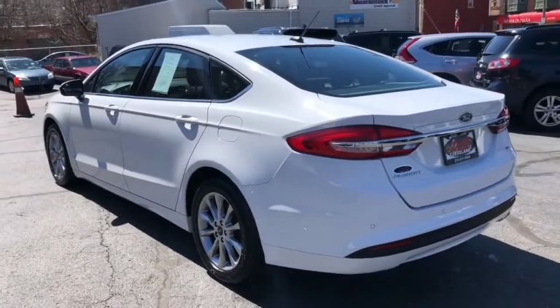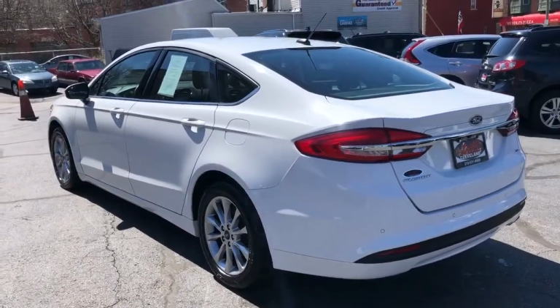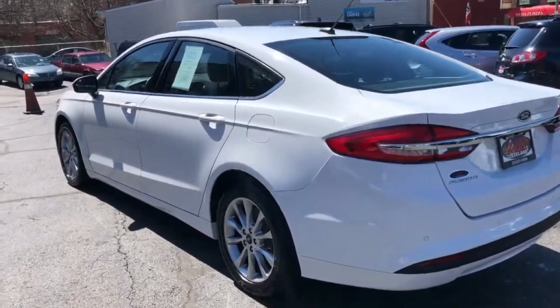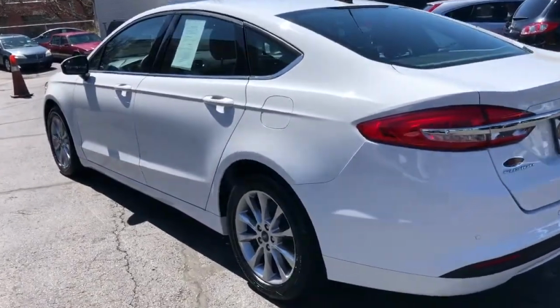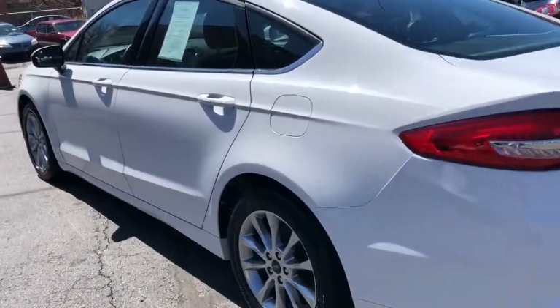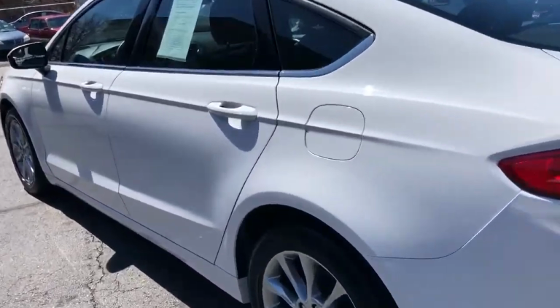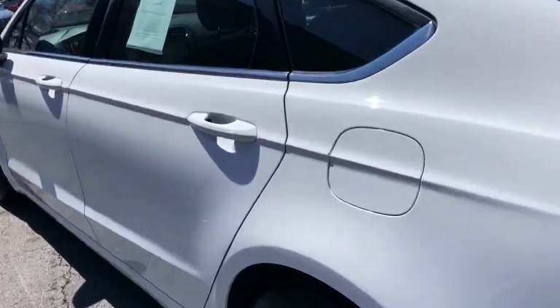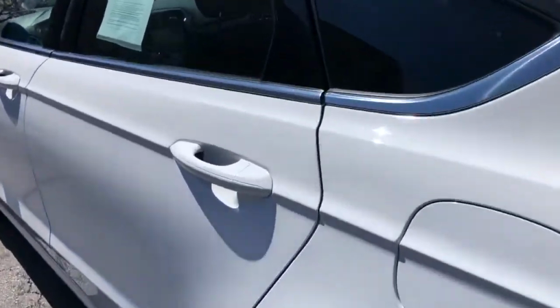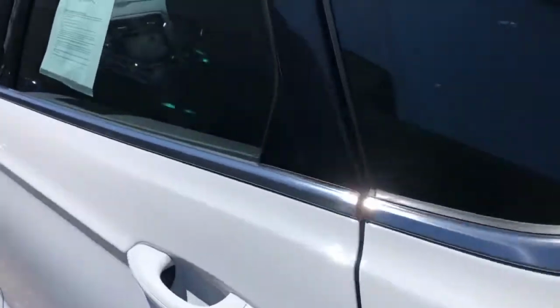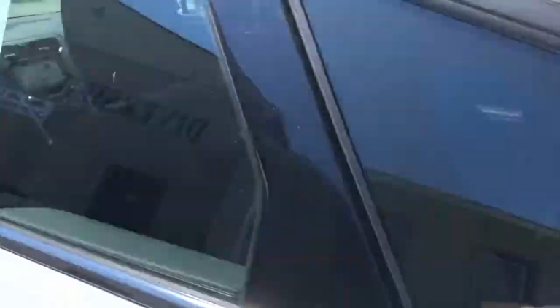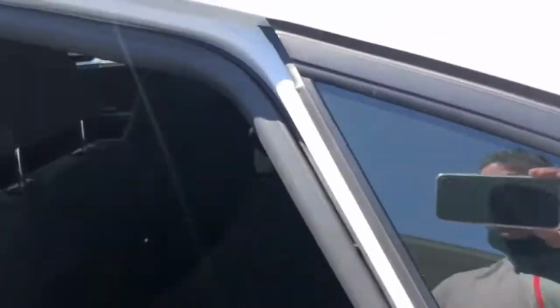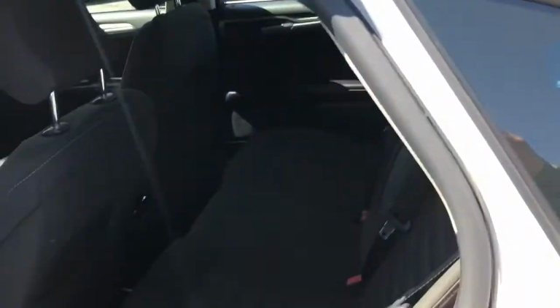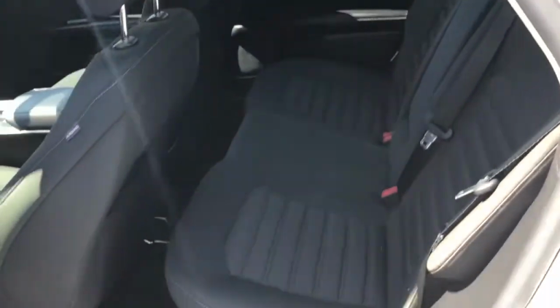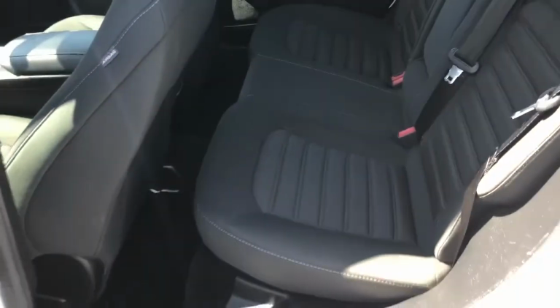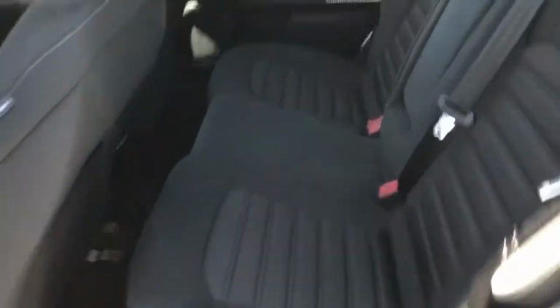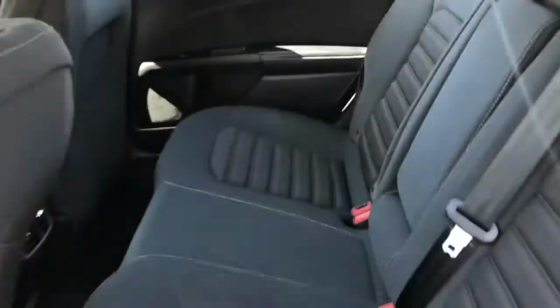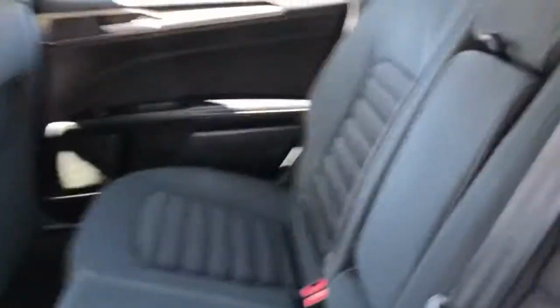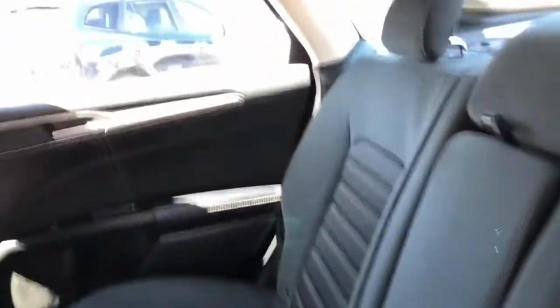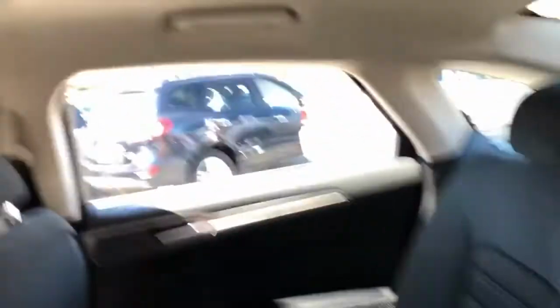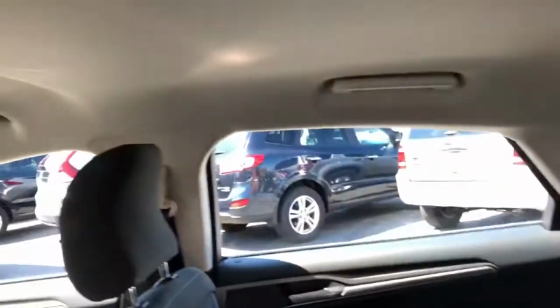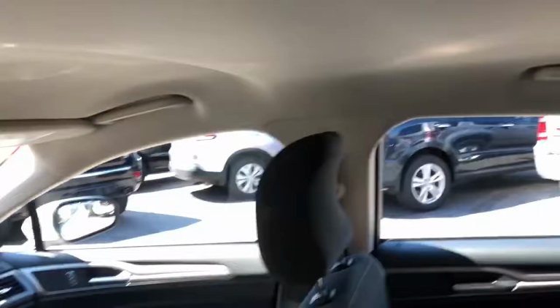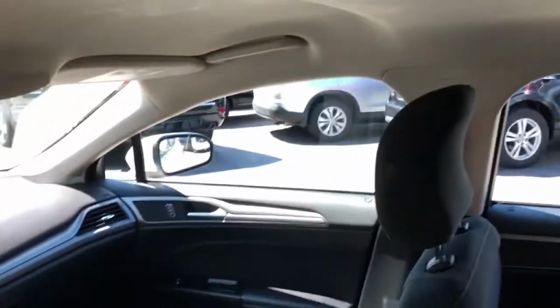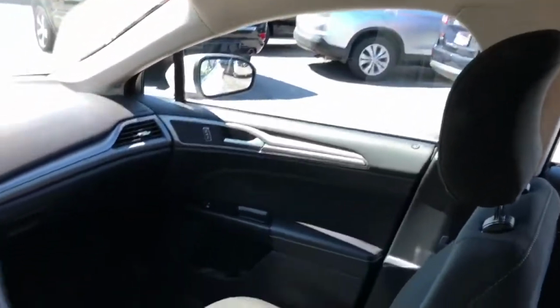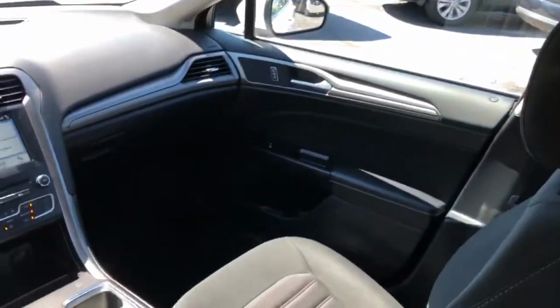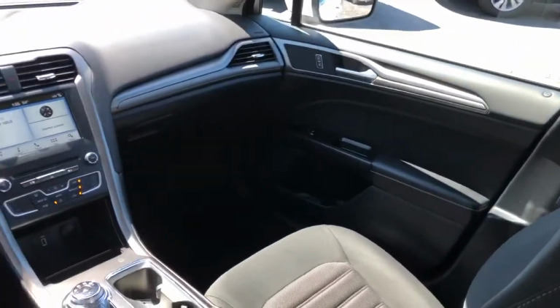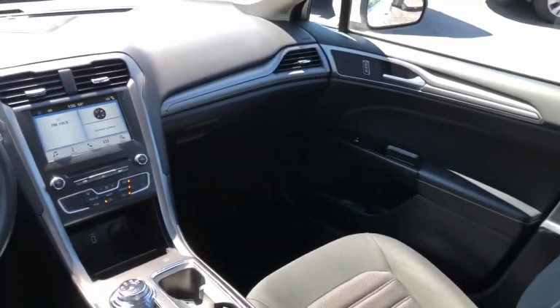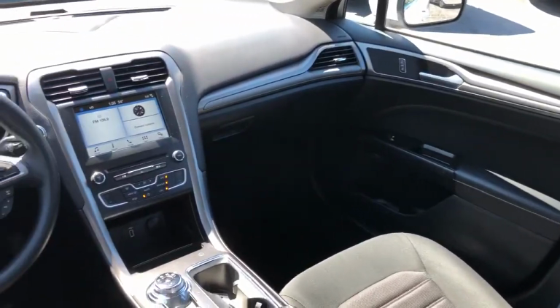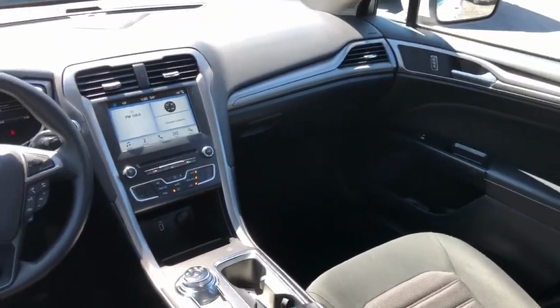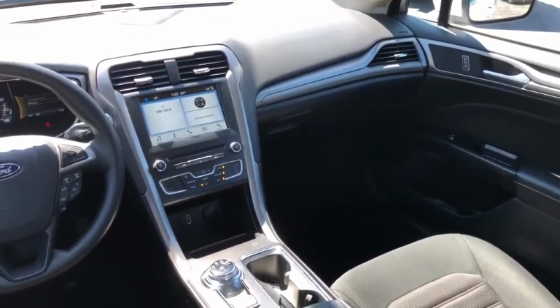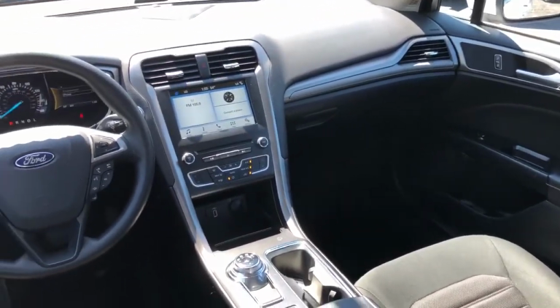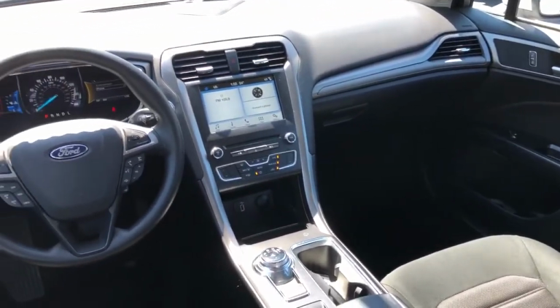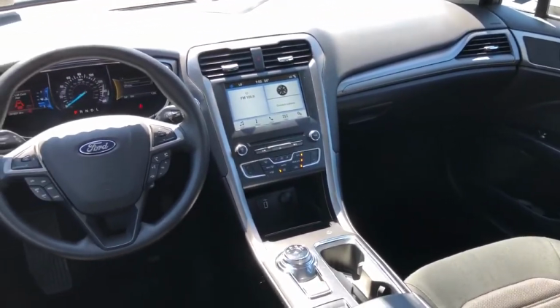Nice car folks. Exceptional and clean. Only 50,000 miles on this car folks. No accidents, no paint work, no issues. And she's like new inside and out, never smoked in.